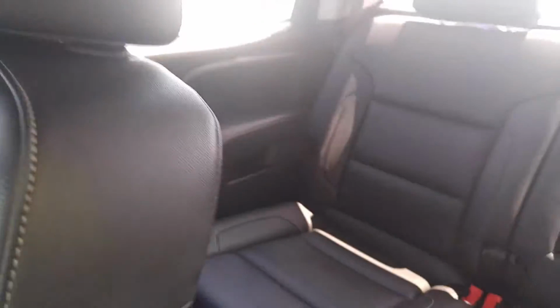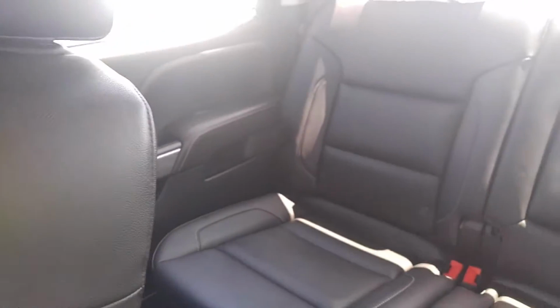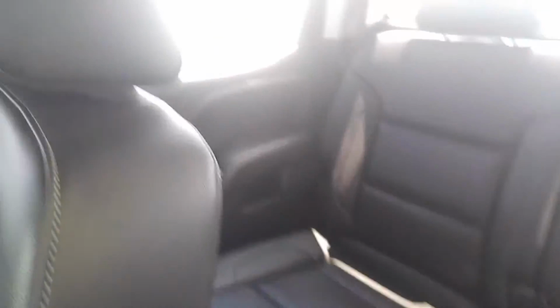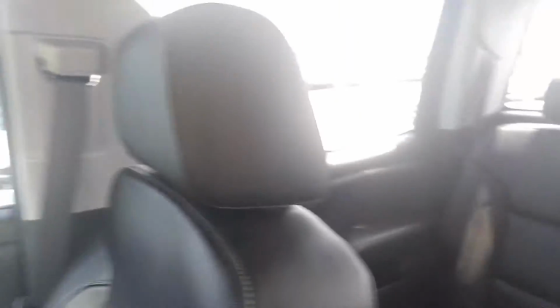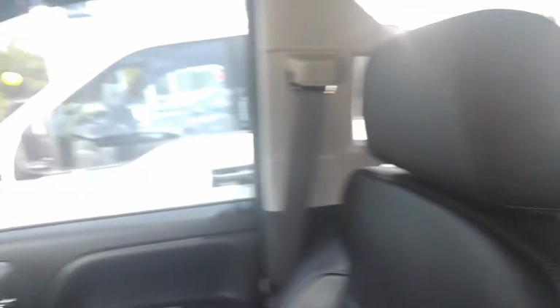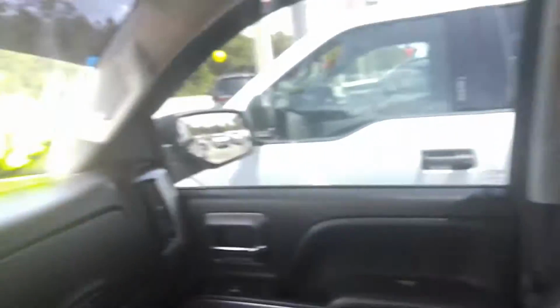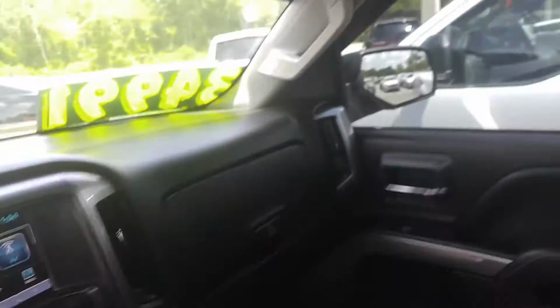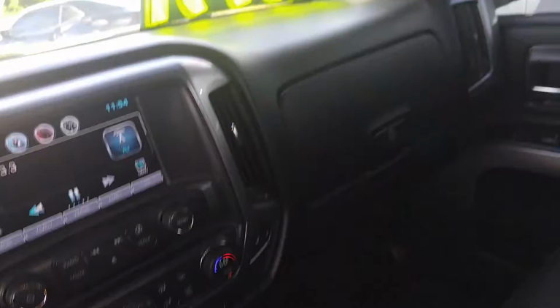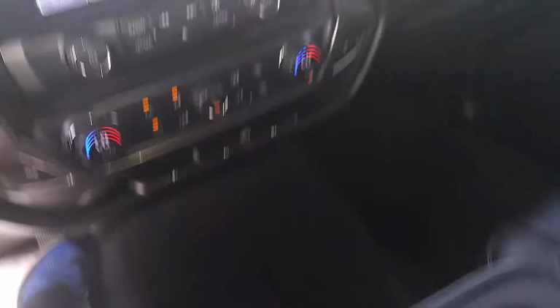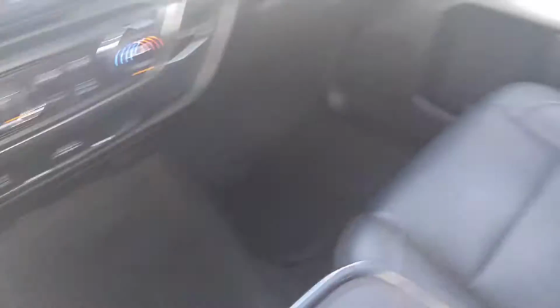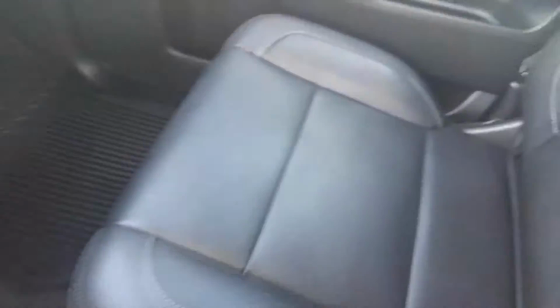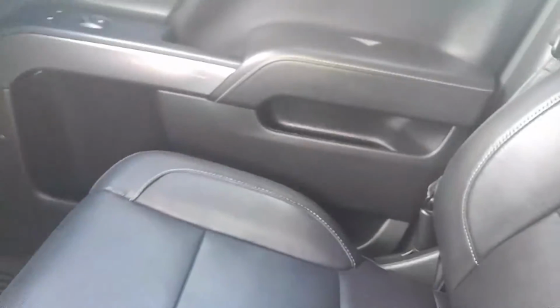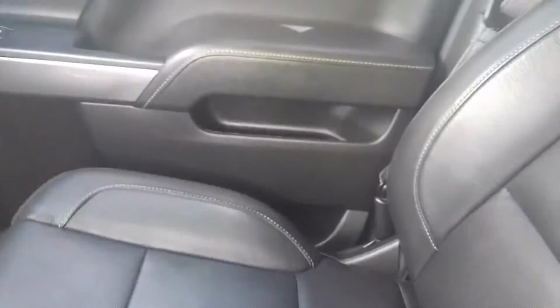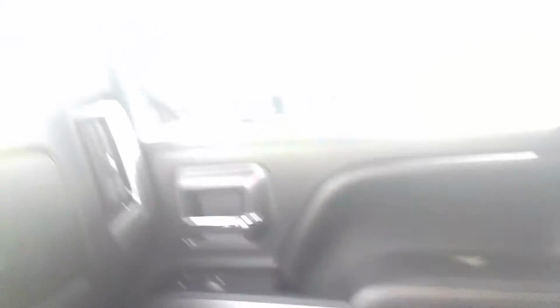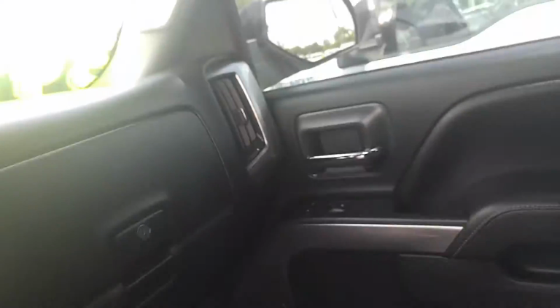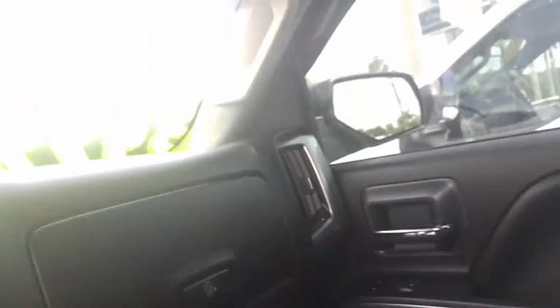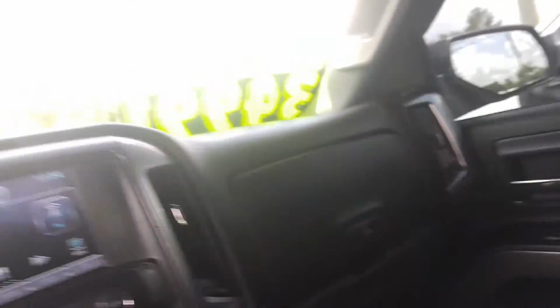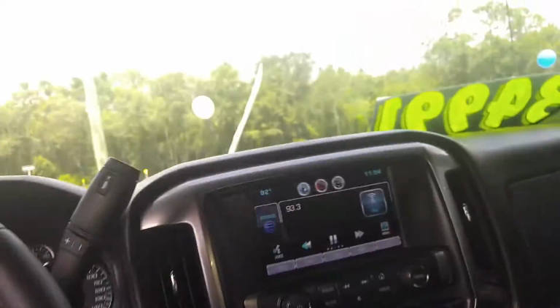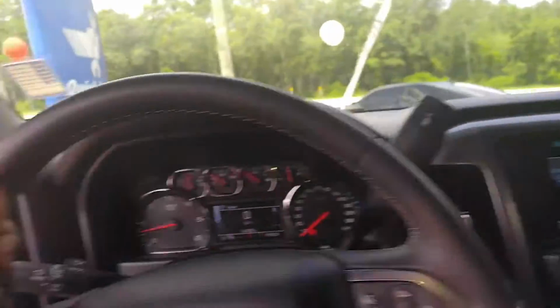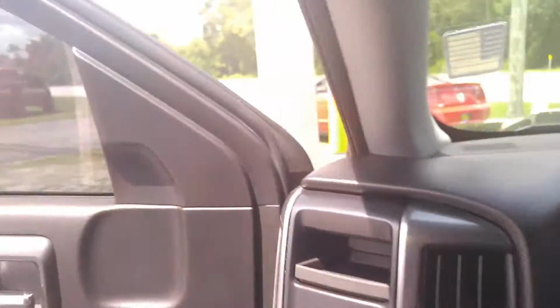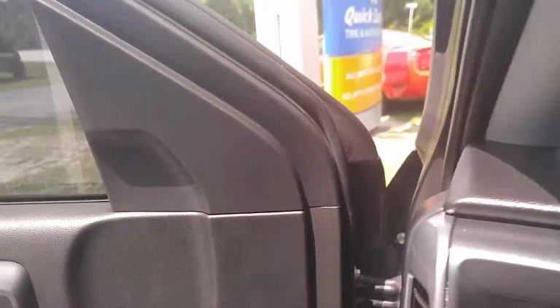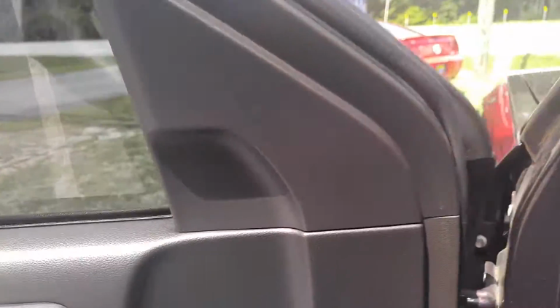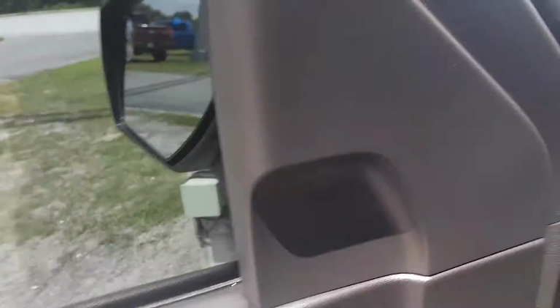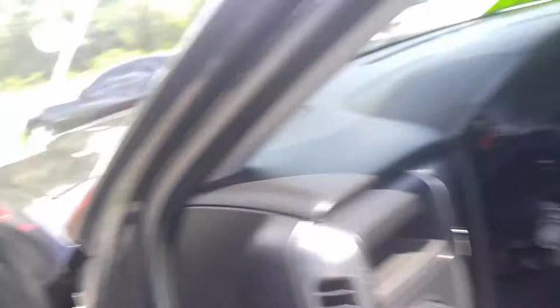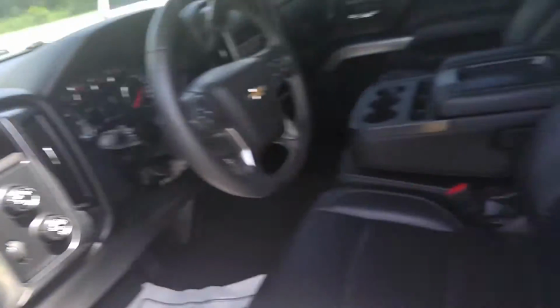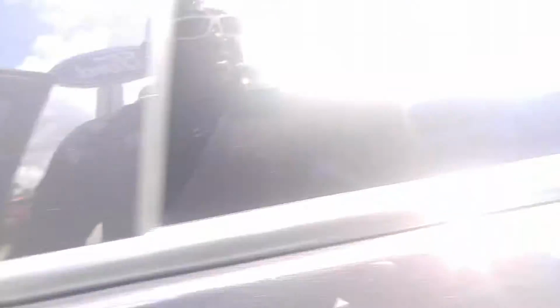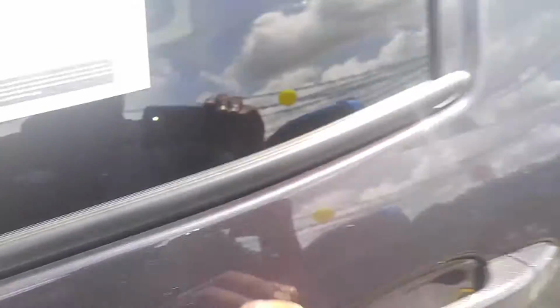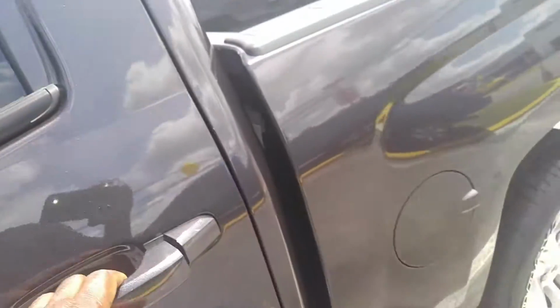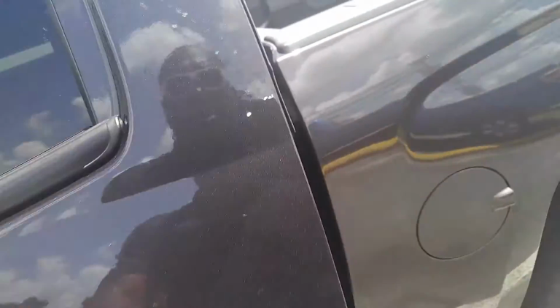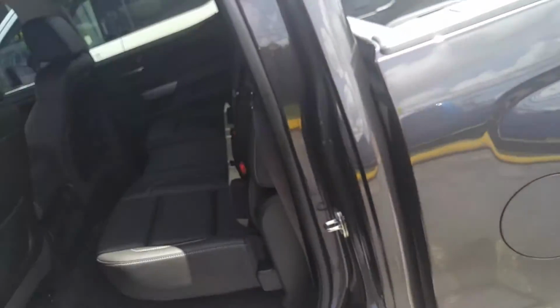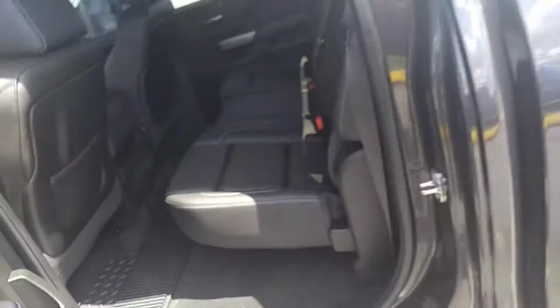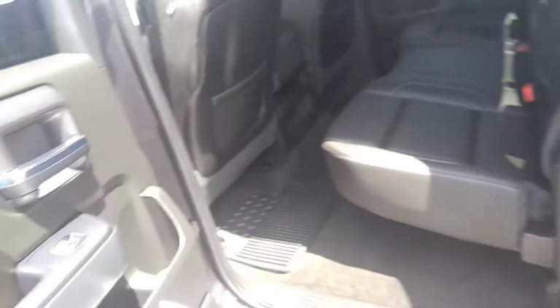The truck is in immaculate condition. If you're in the market for an inexpensive 4x4 with a big warranty, then this is your truck.